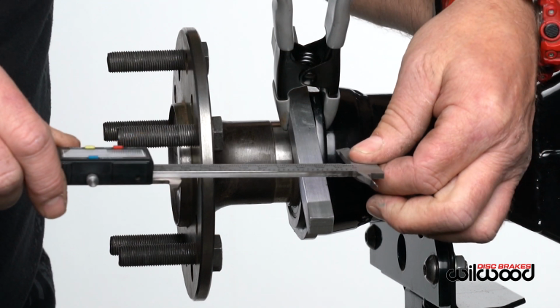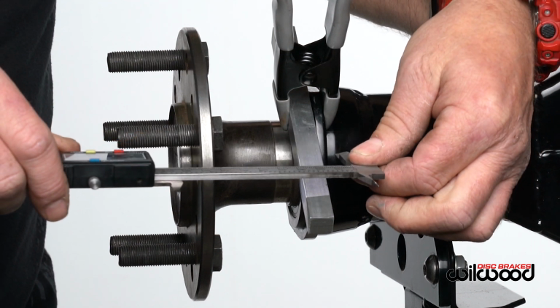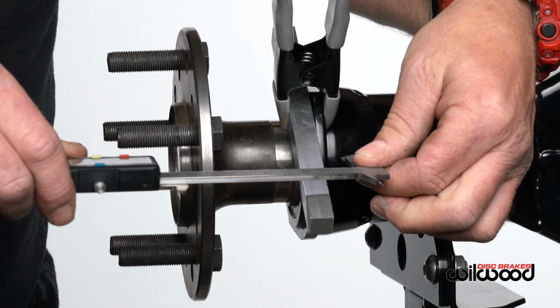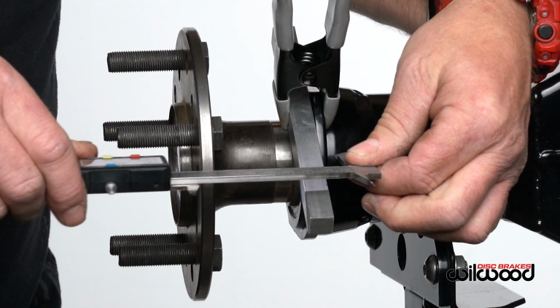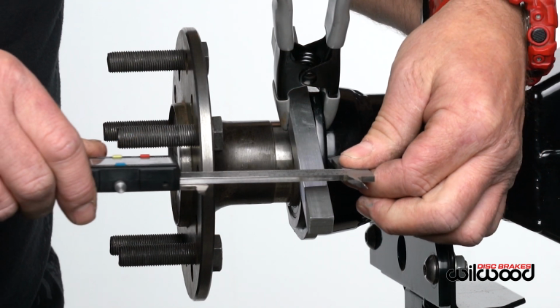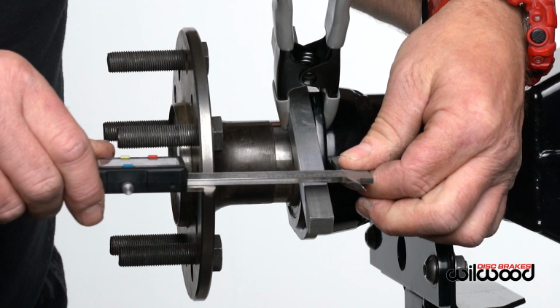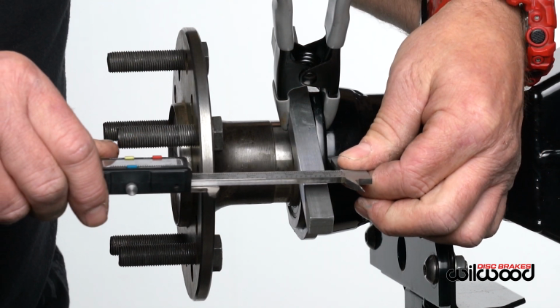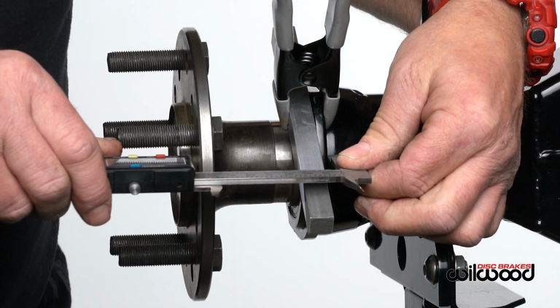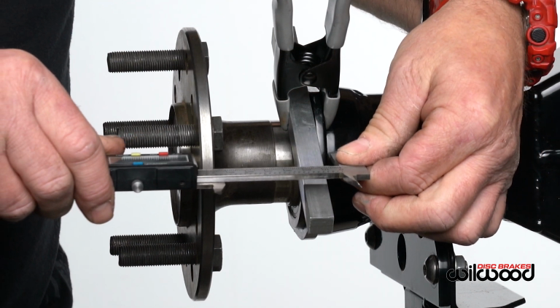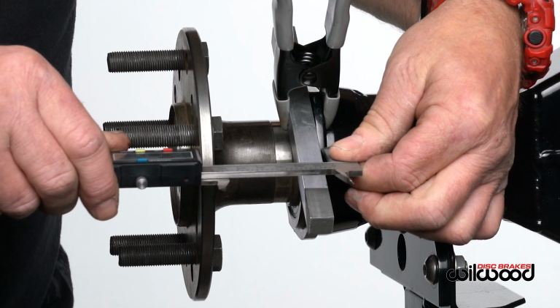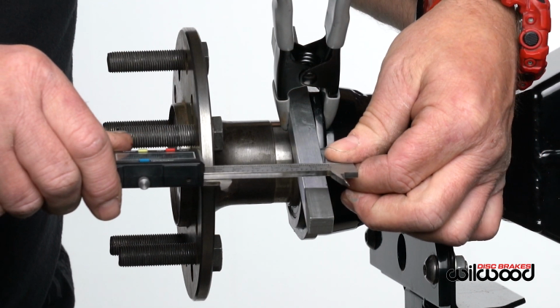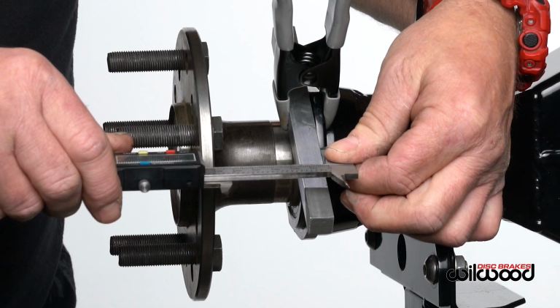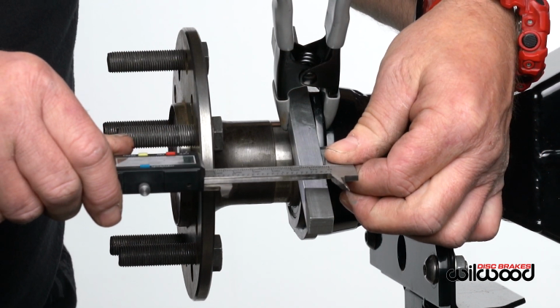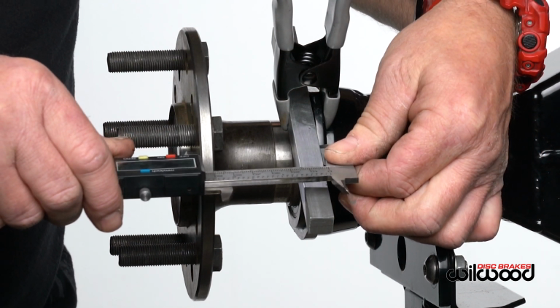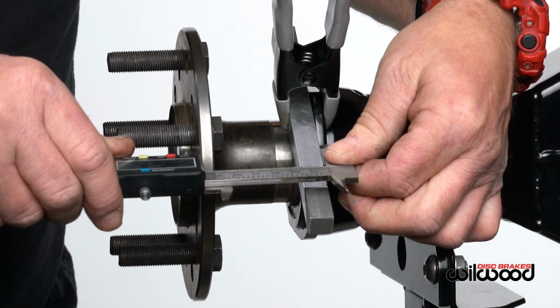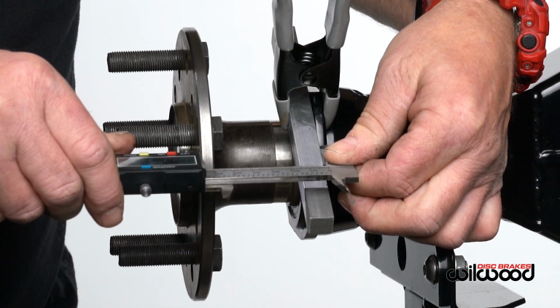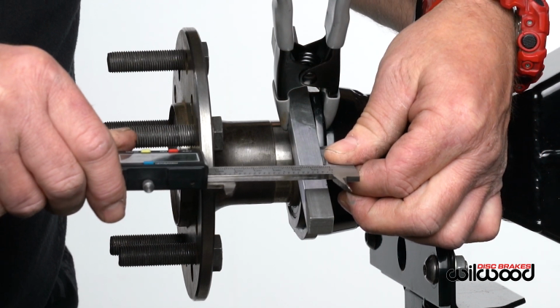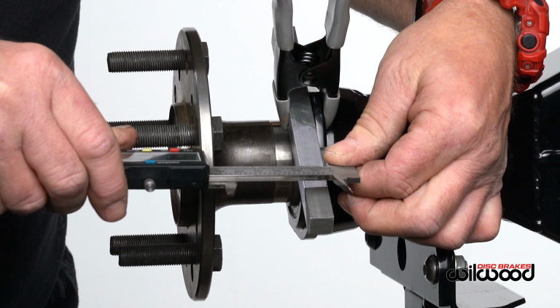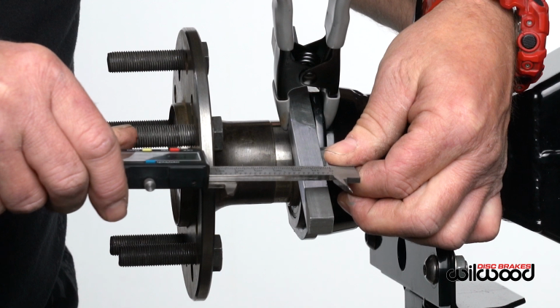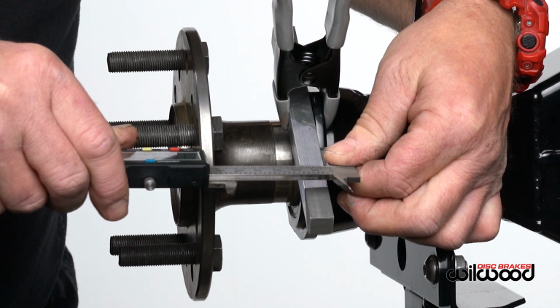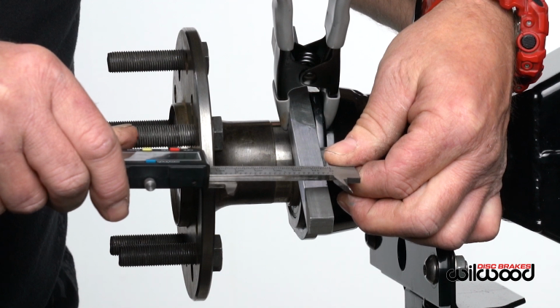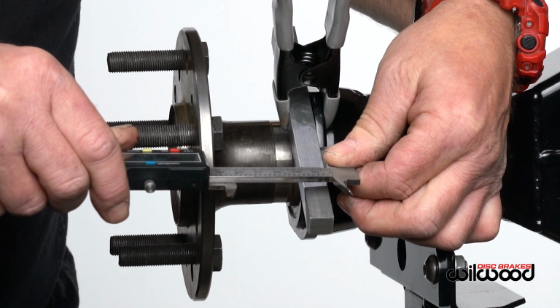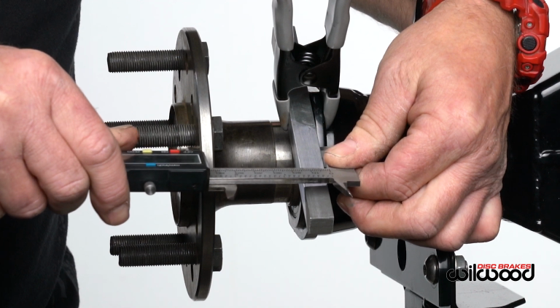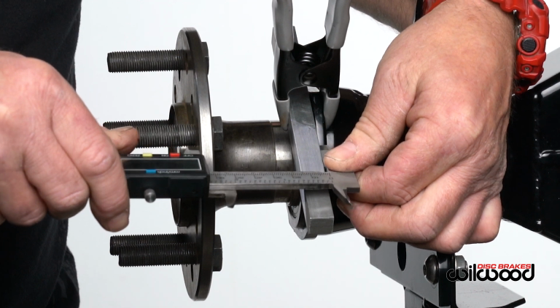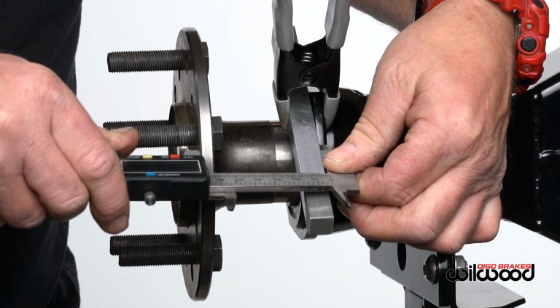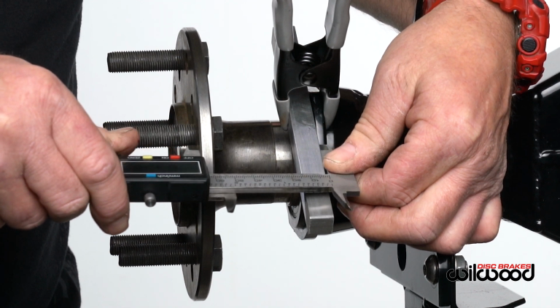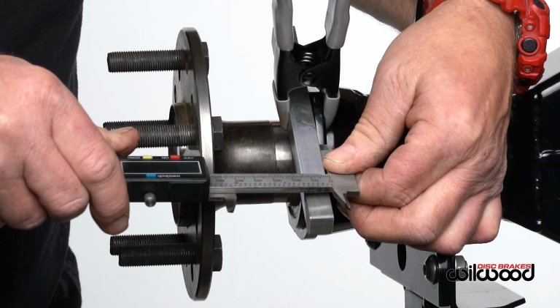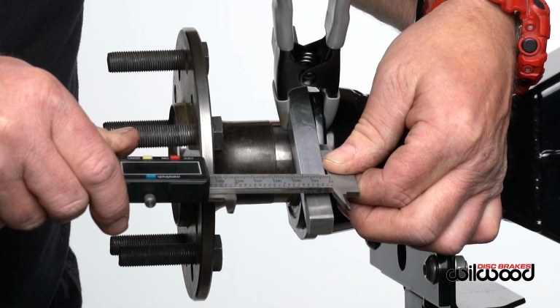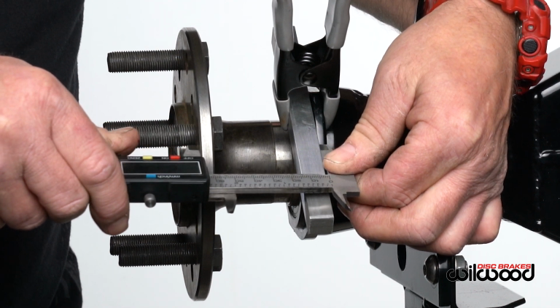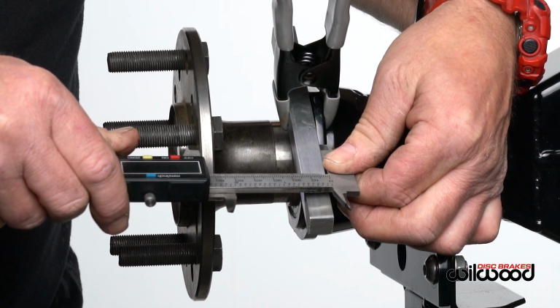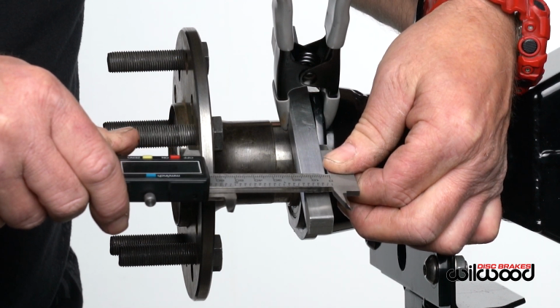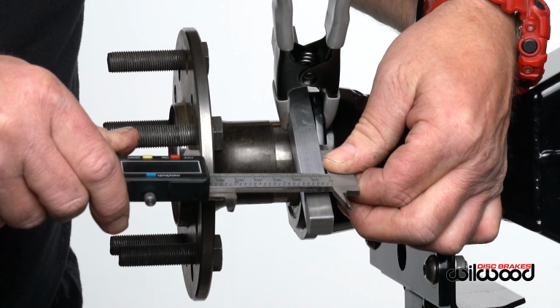Record the distance, and we now have the dimensions needed to identify the proper flange on the Wilwood disc brake website for this style rear end.